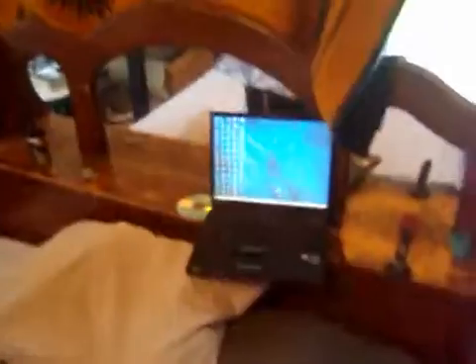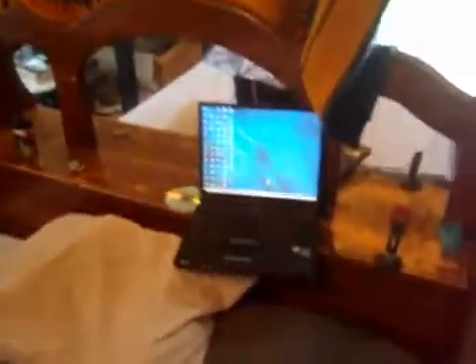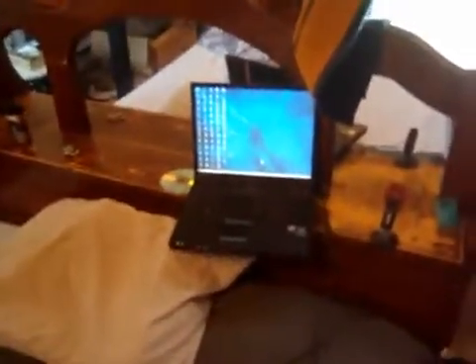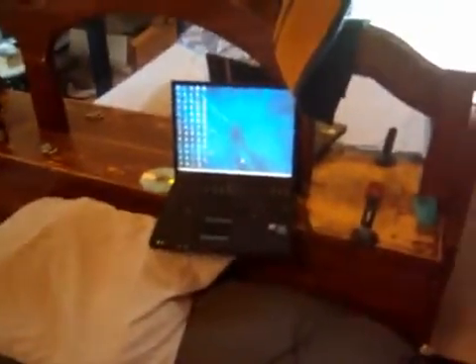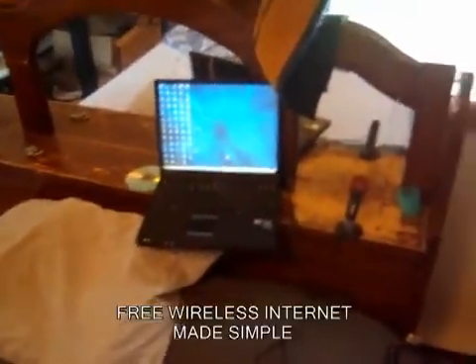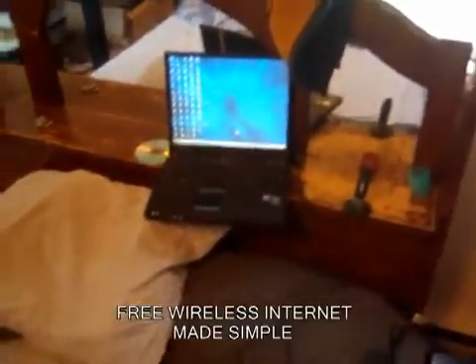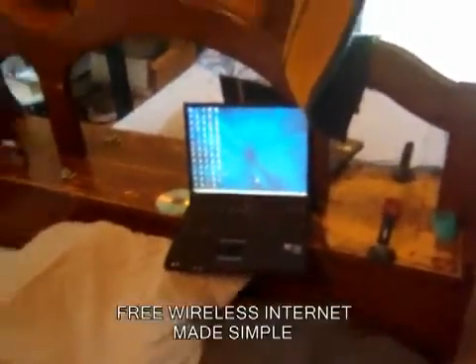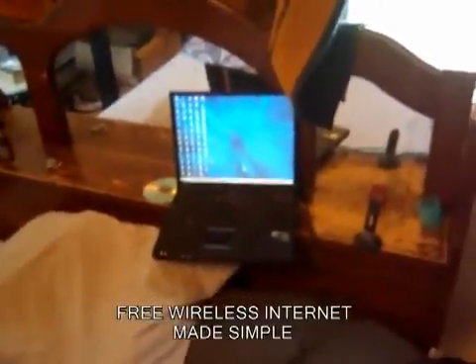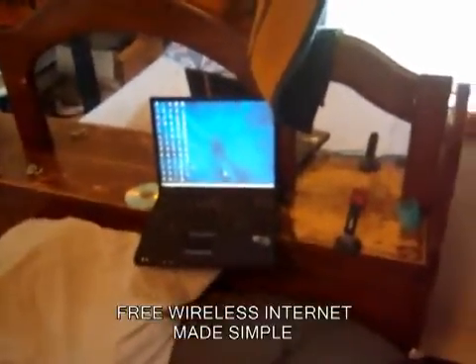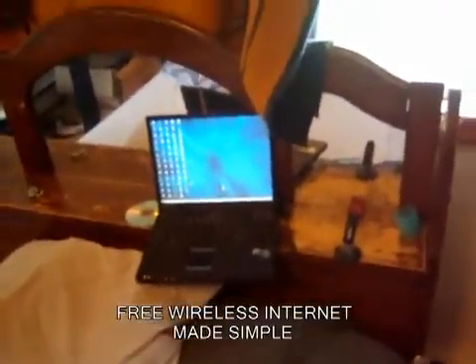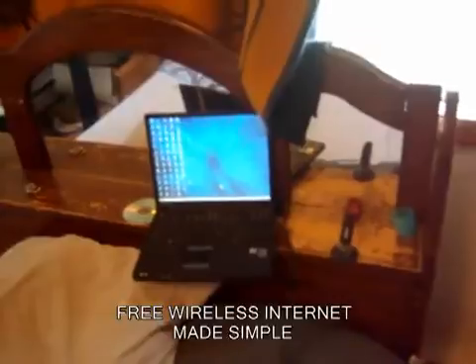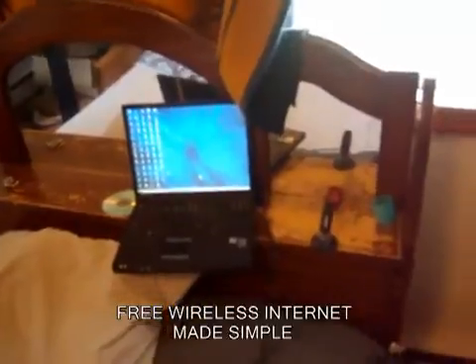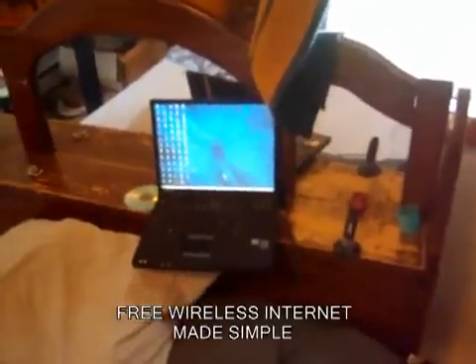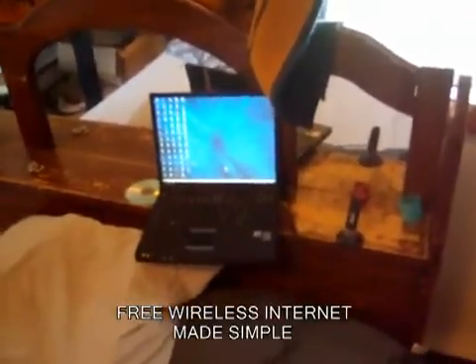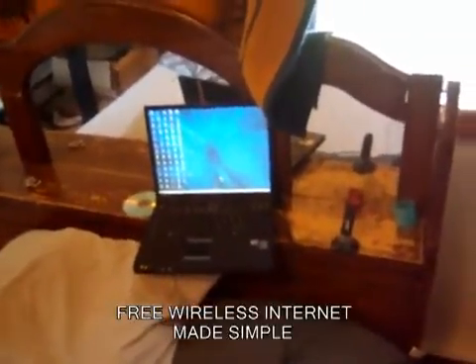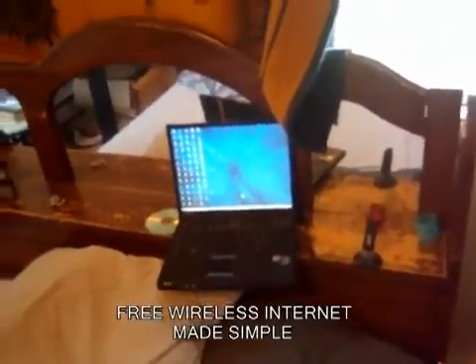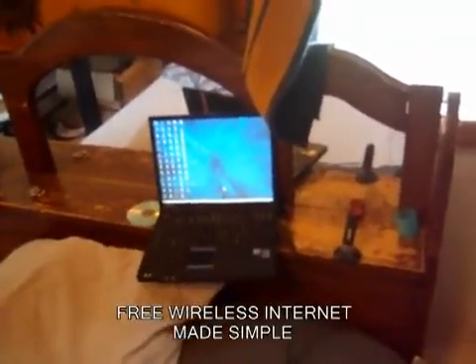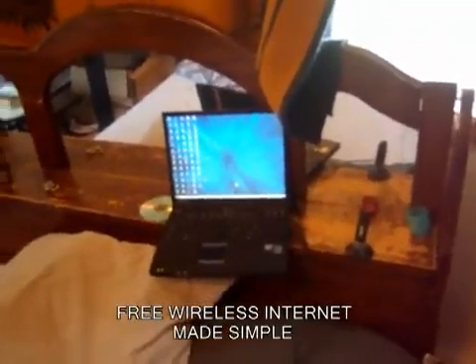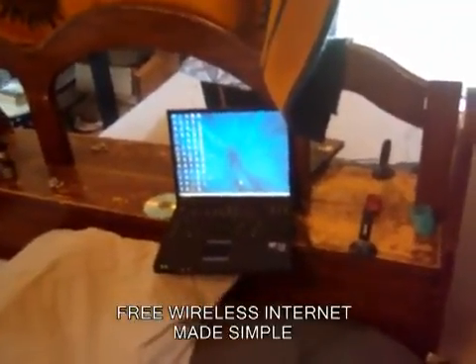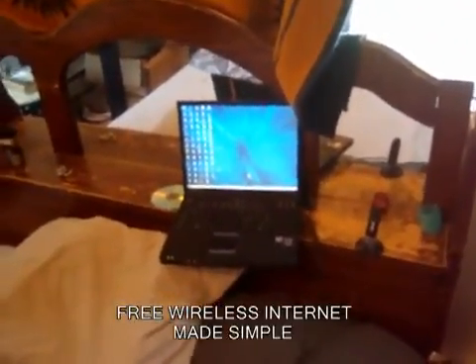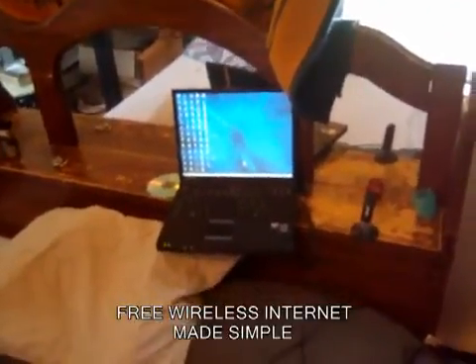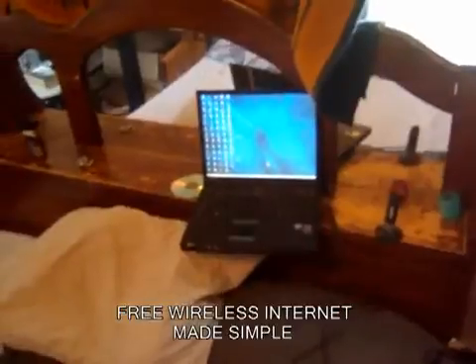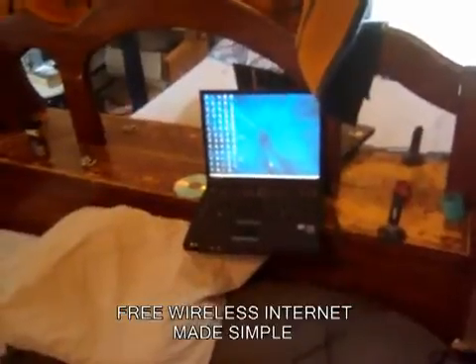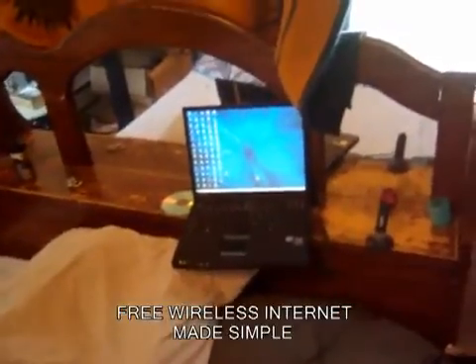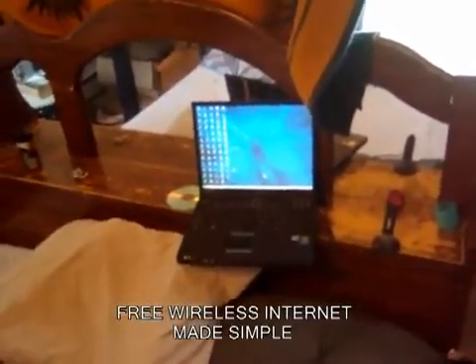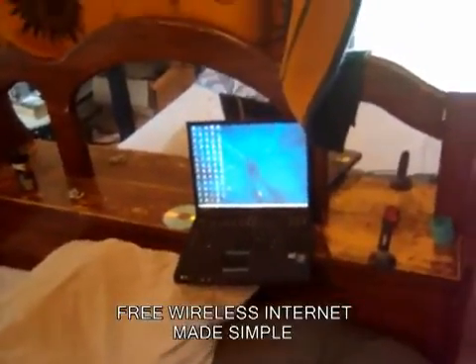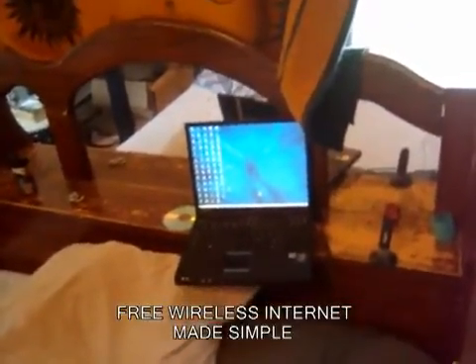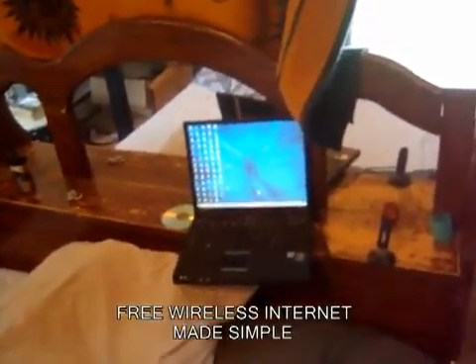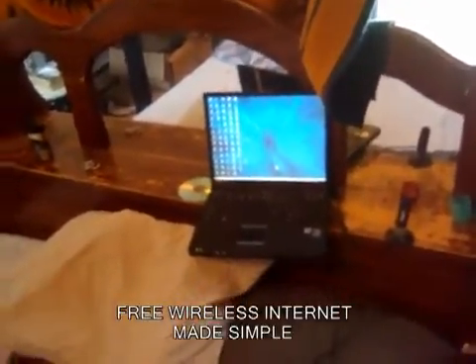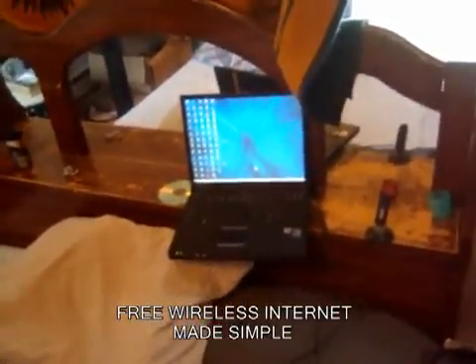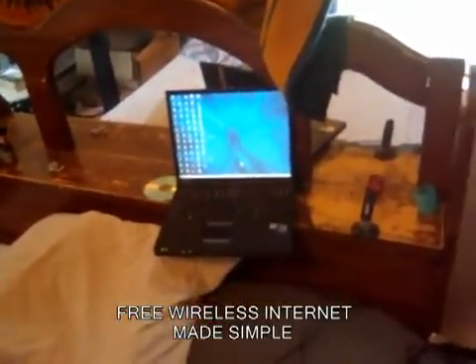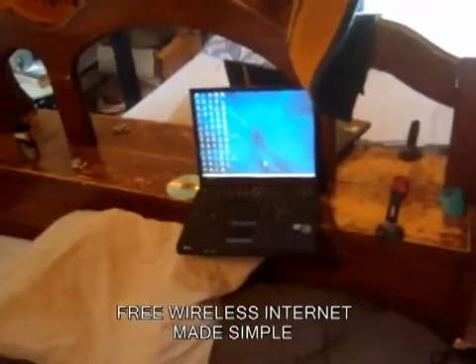This video is for all you people out there that either want to get free internet or are having problems transmitting the wireless internet far enough or well enough to get a good connection.